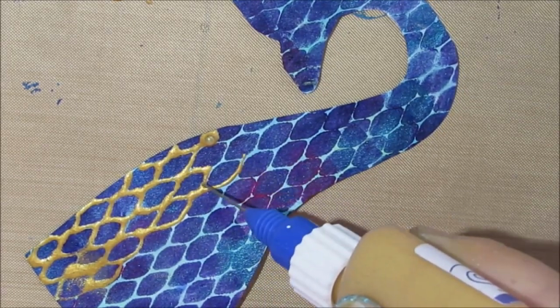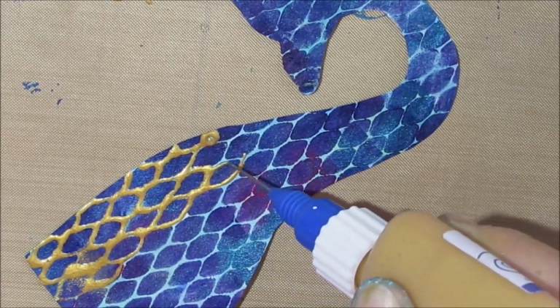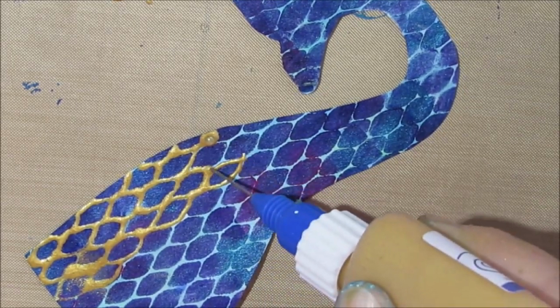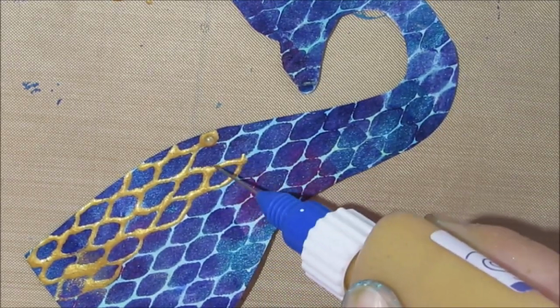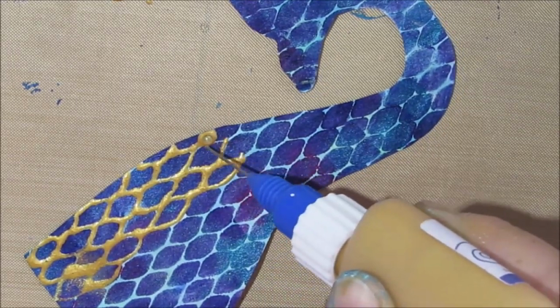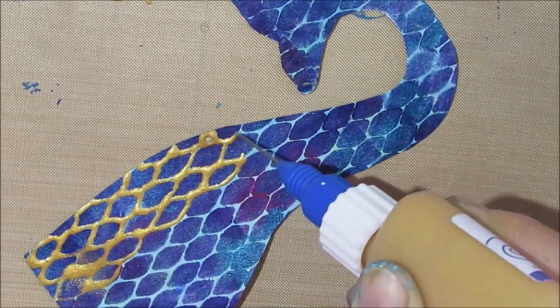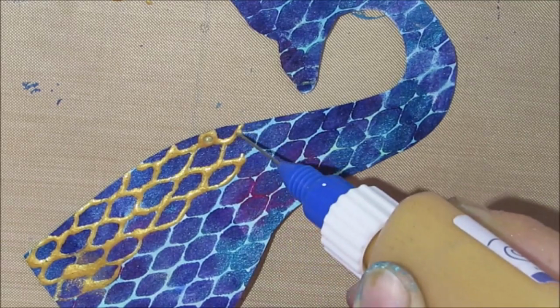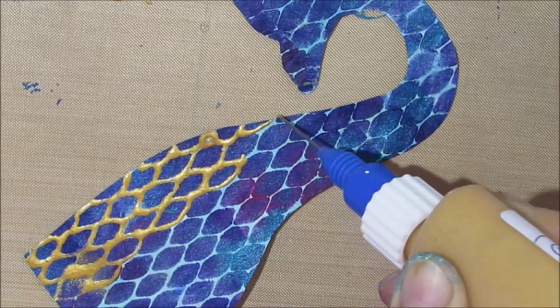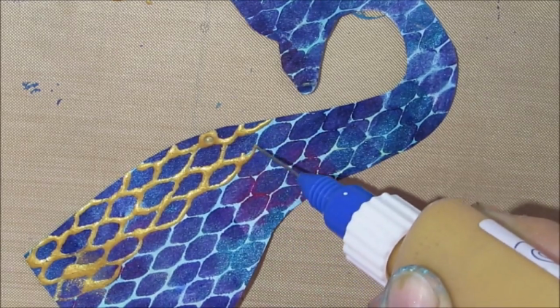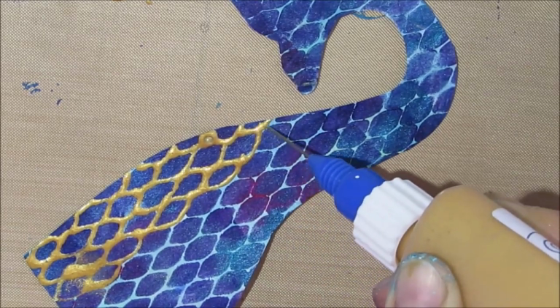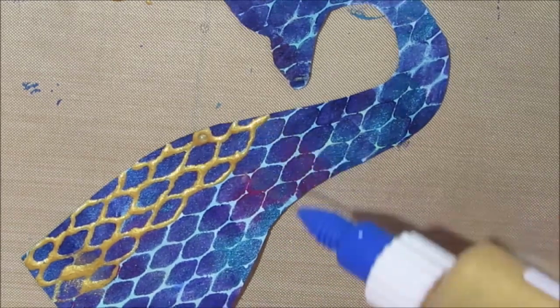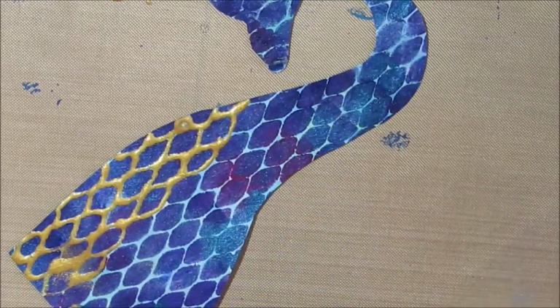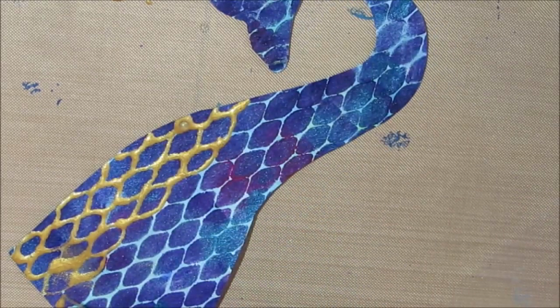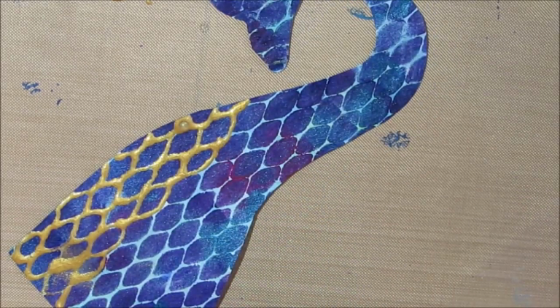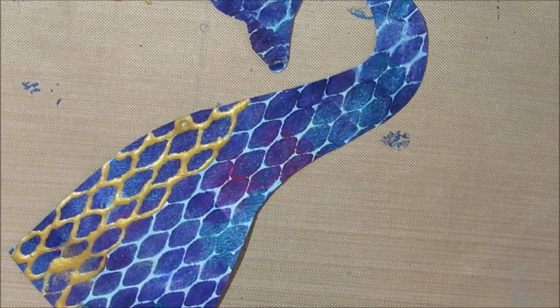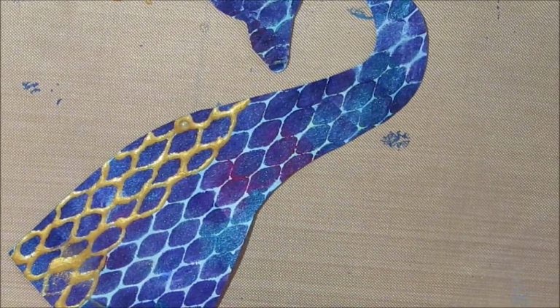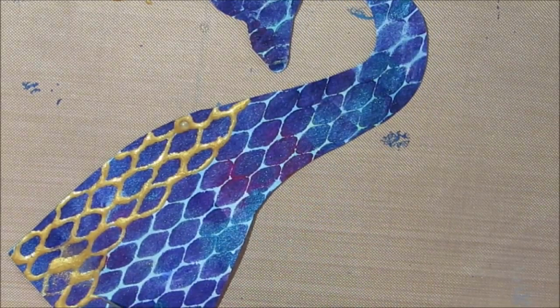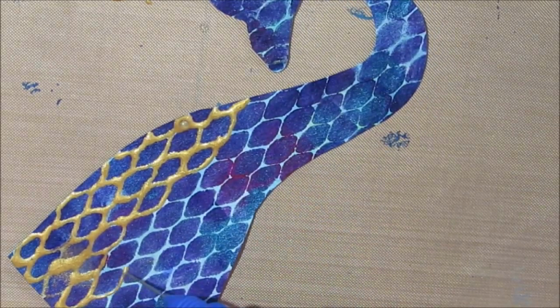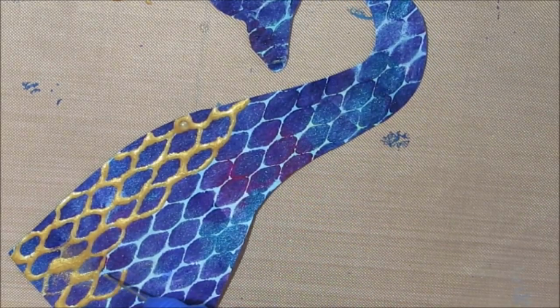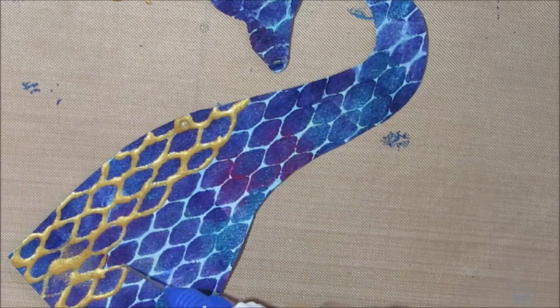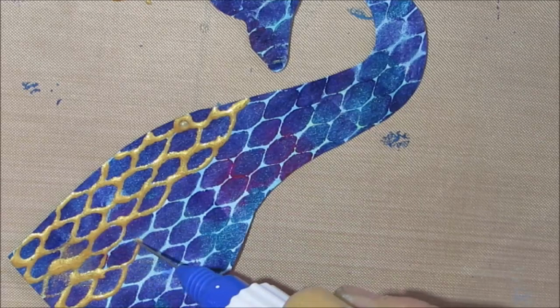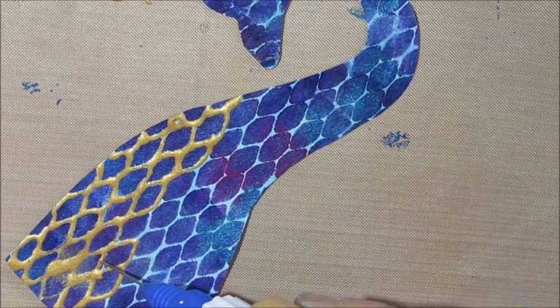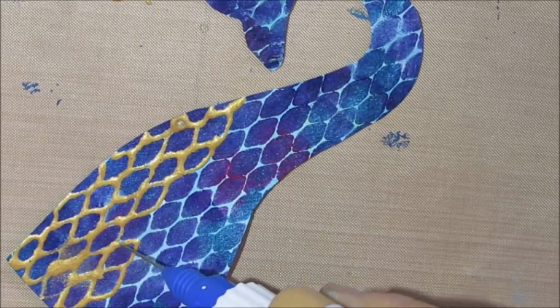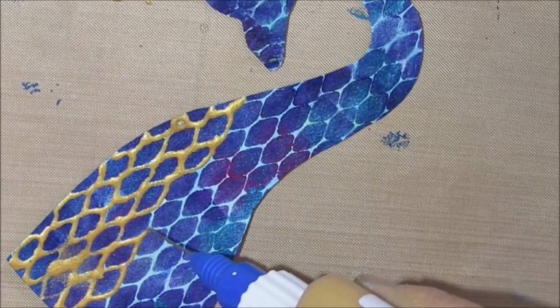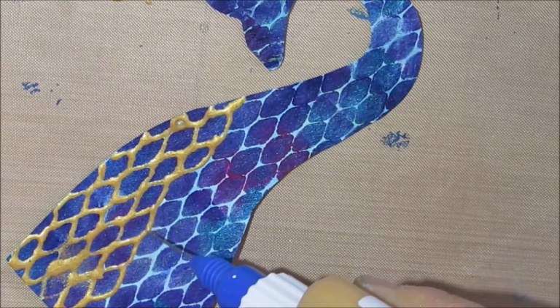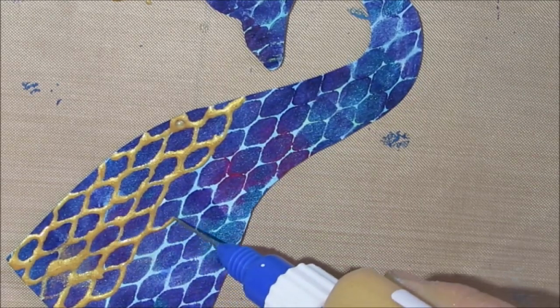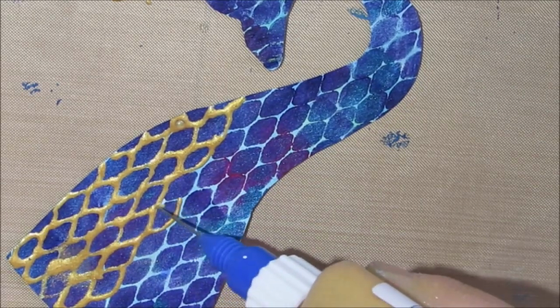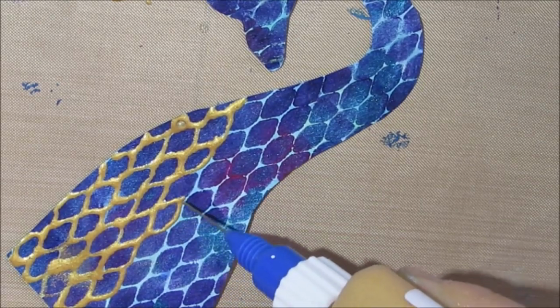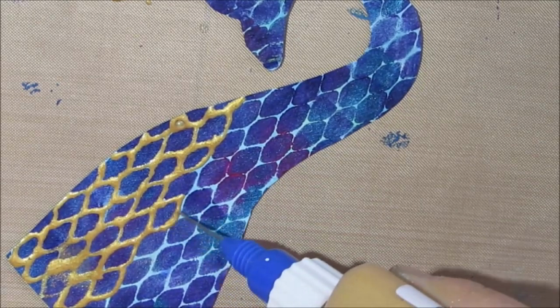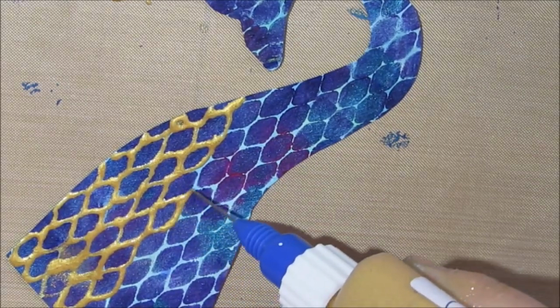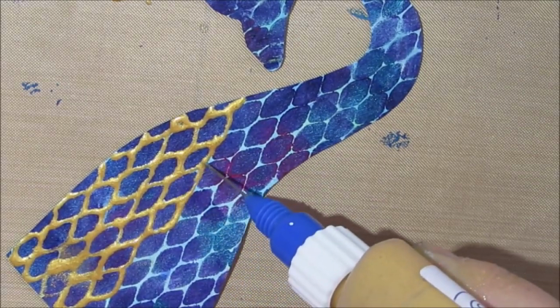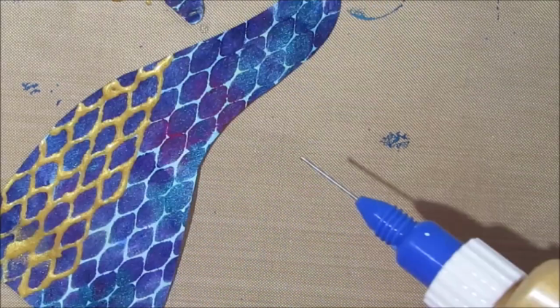You can use a gel pen, a metallic gel pen. You can even use gold paint and a liner brush, and just kind of eyeball it and make these scale shapes.